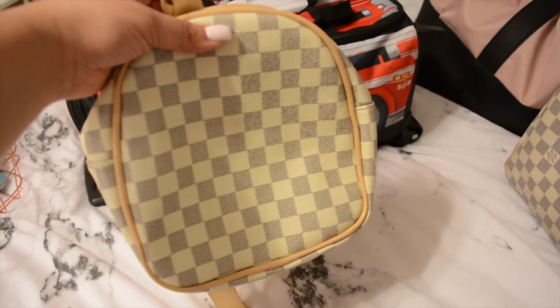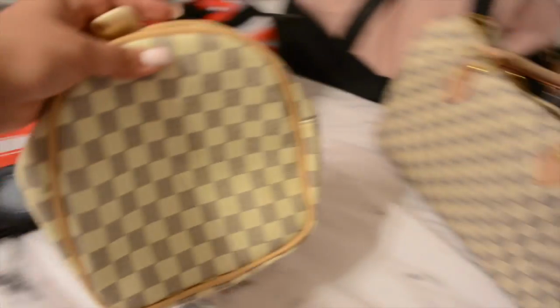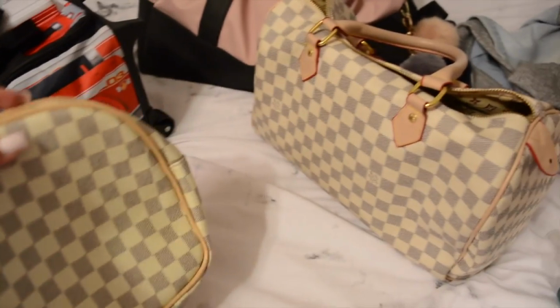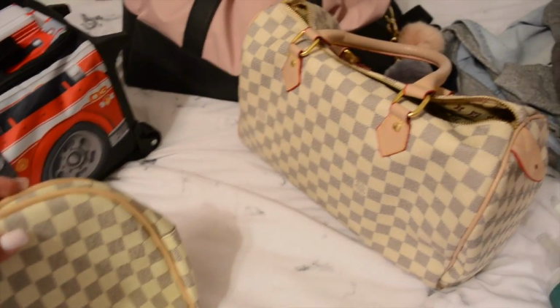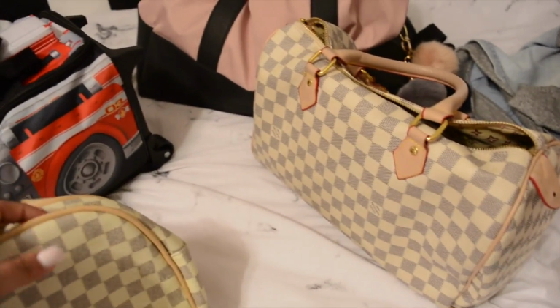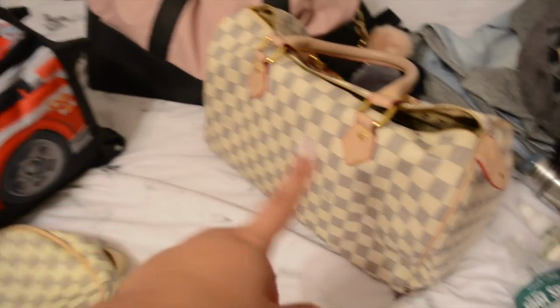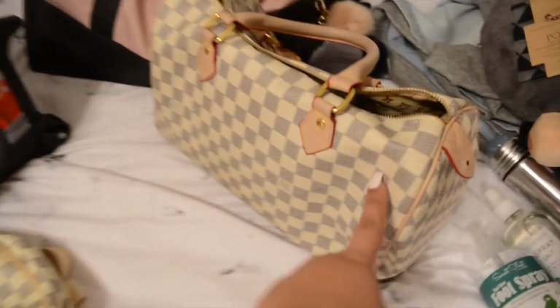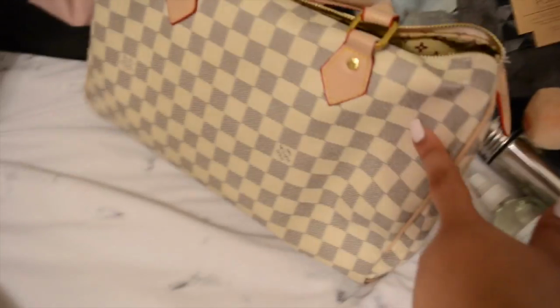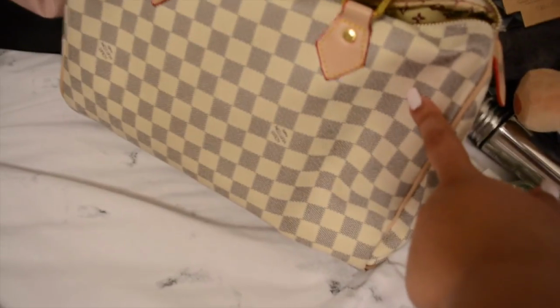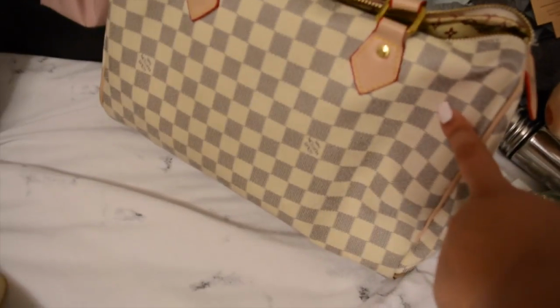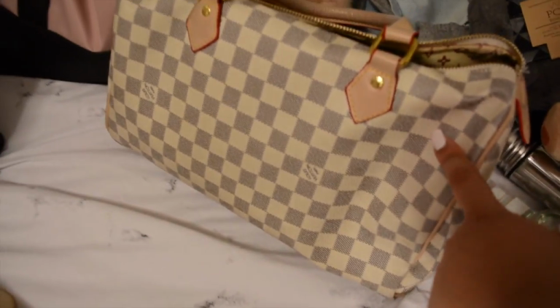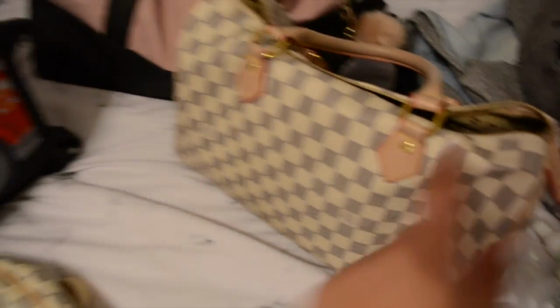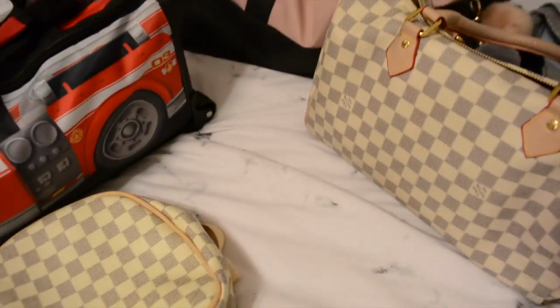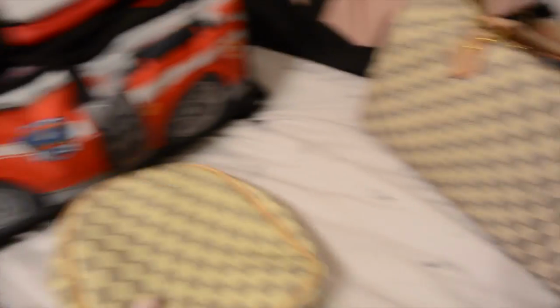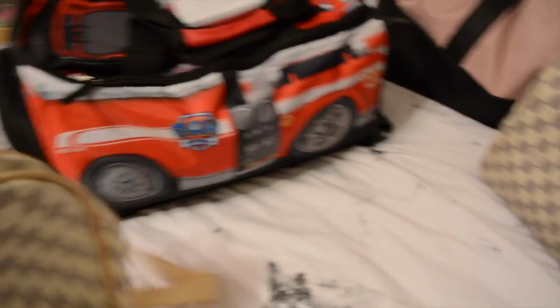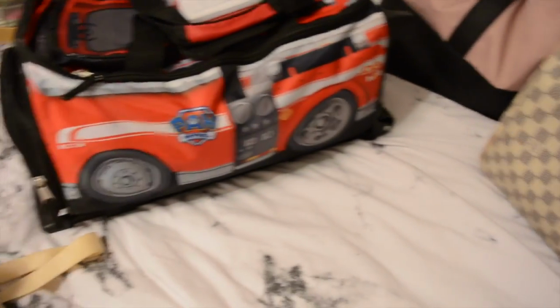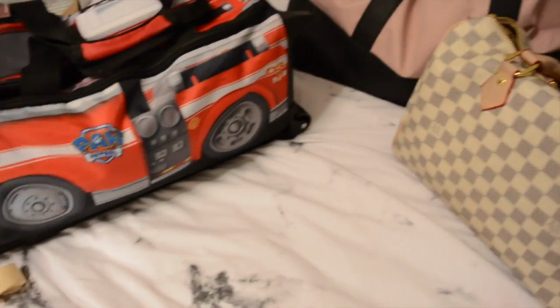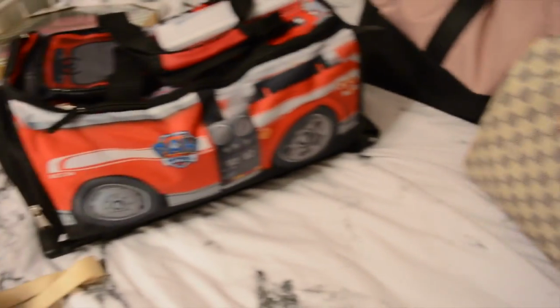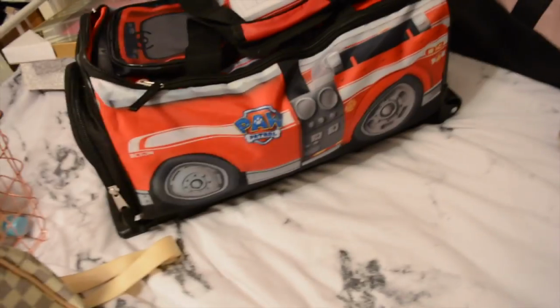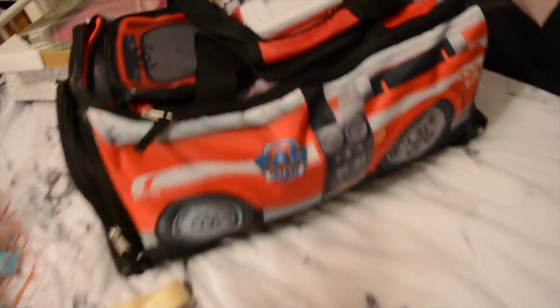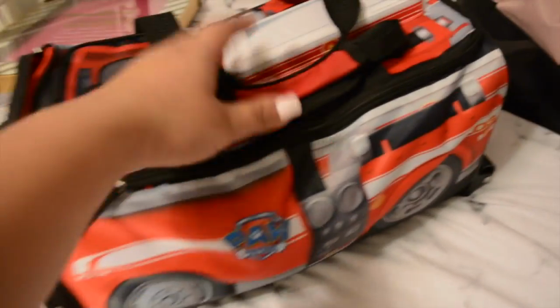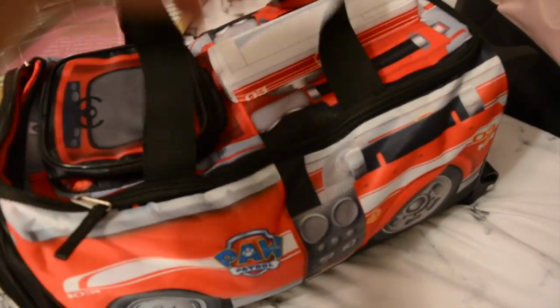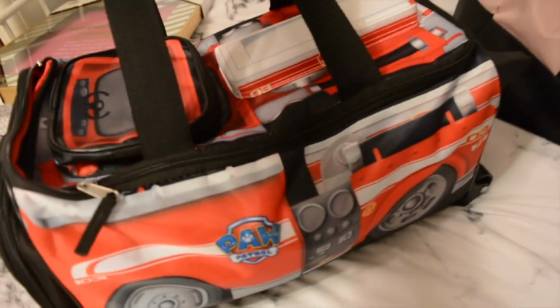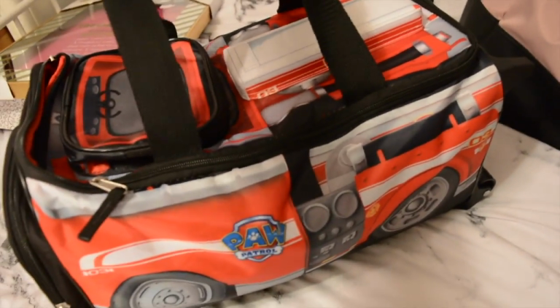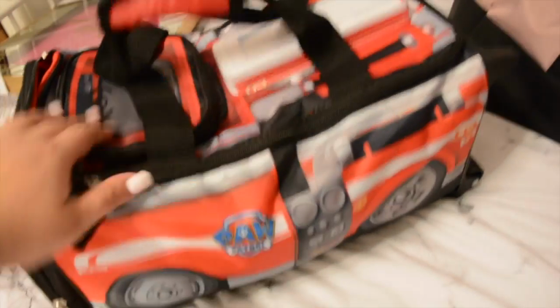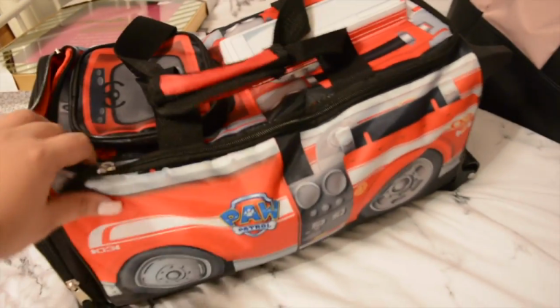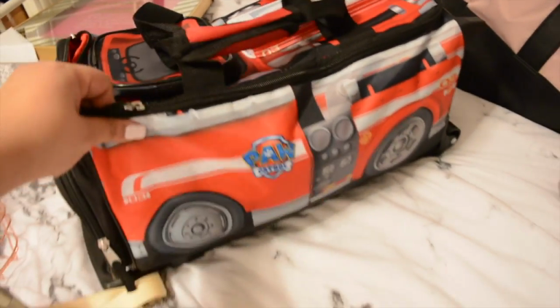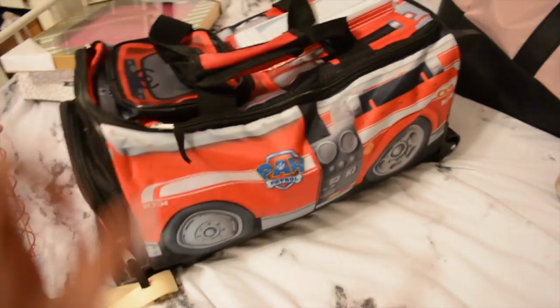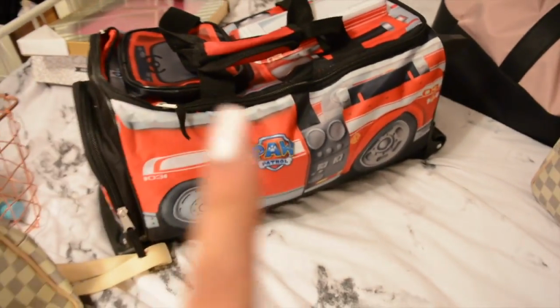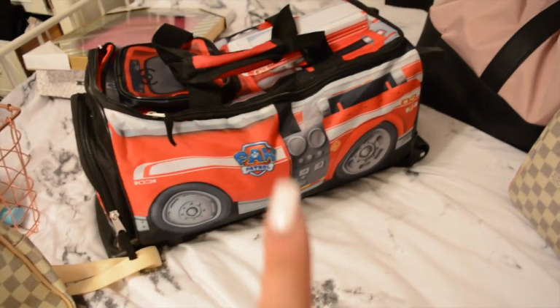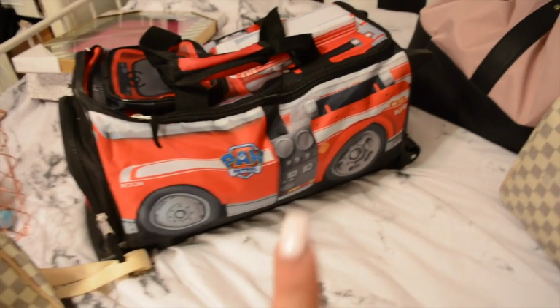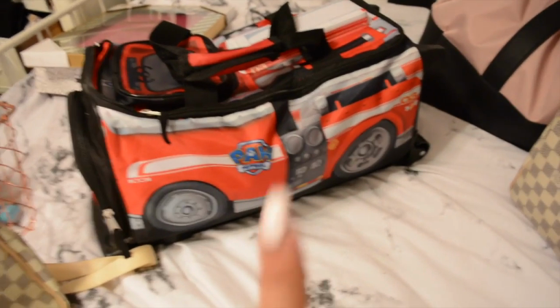He's going to match me - I also have a knockoff bag. Someday I'll have a real one, but for now the knockoff will do. And Liam's carry-on - he actually chose it himself, believe it or not.